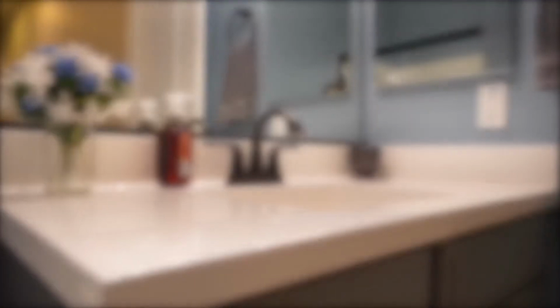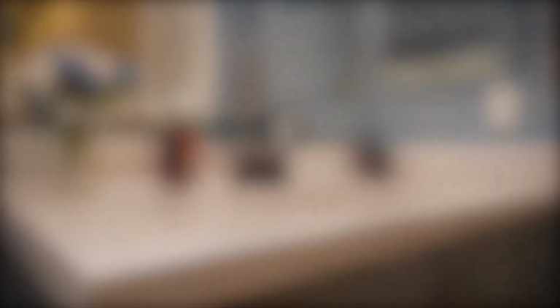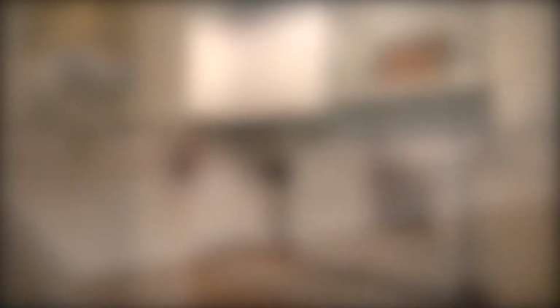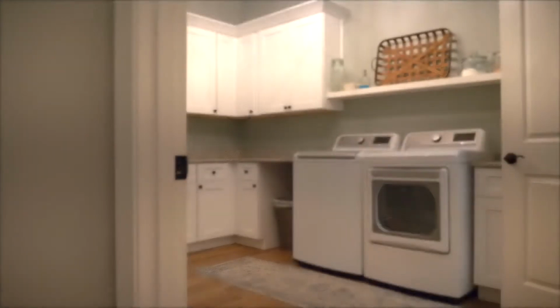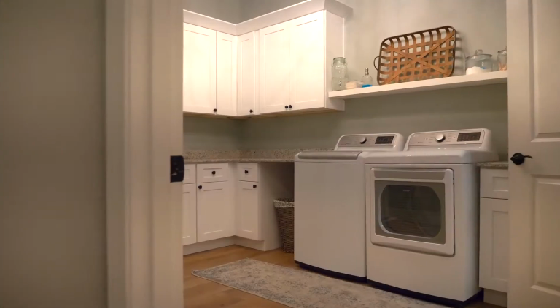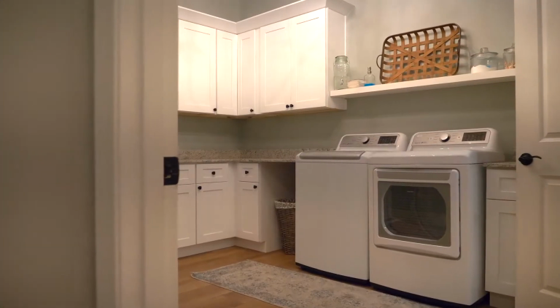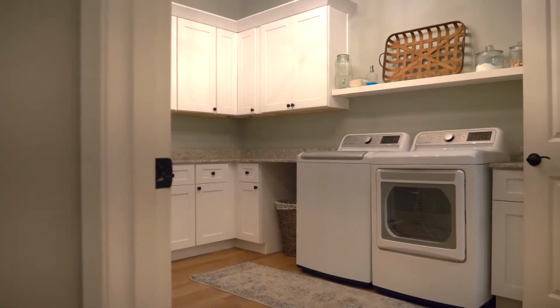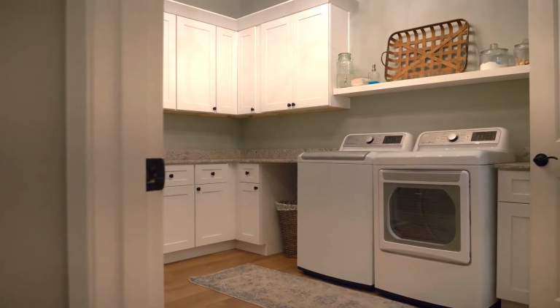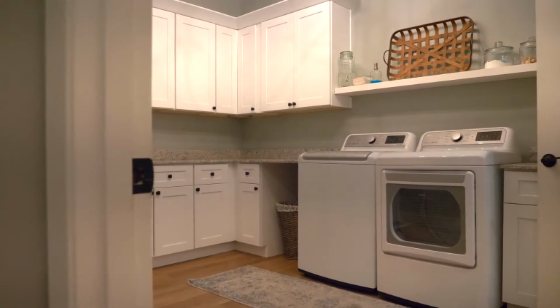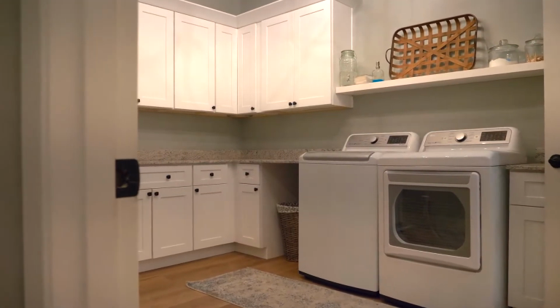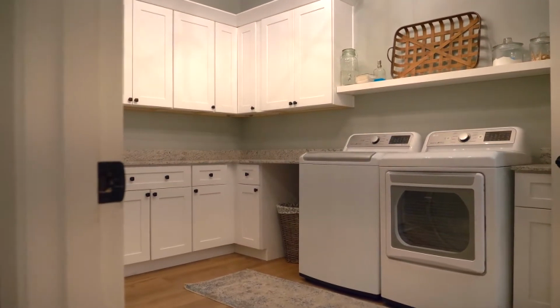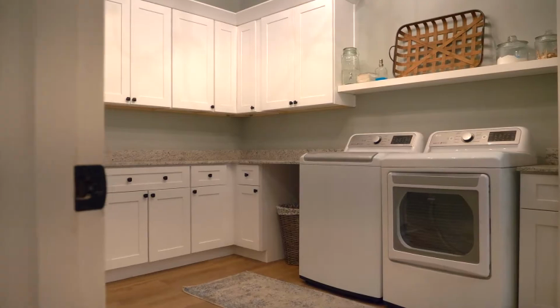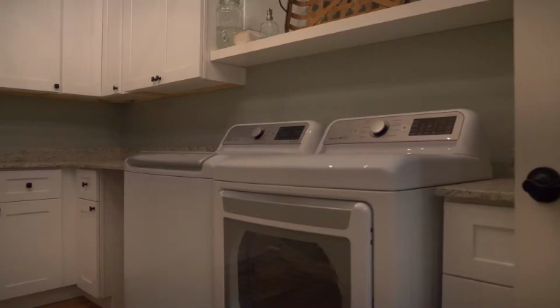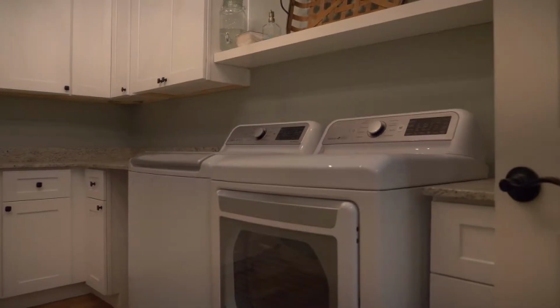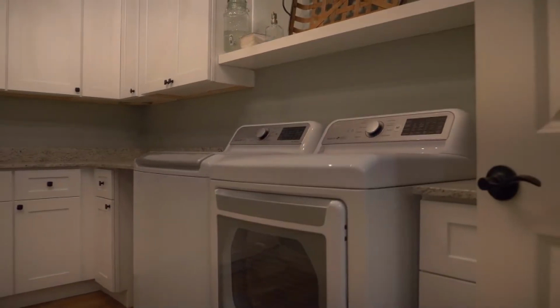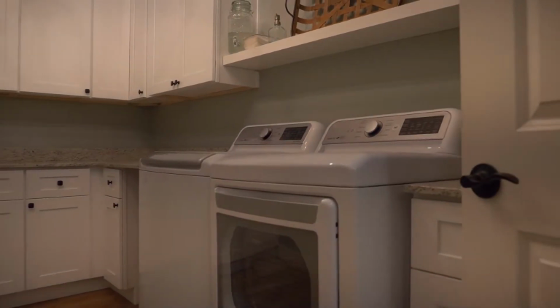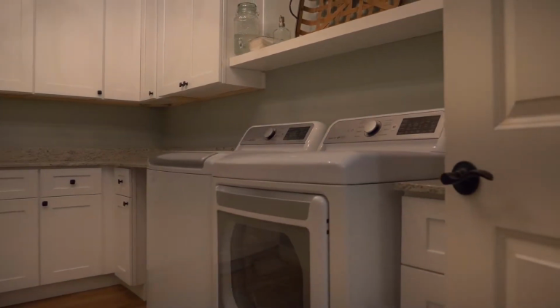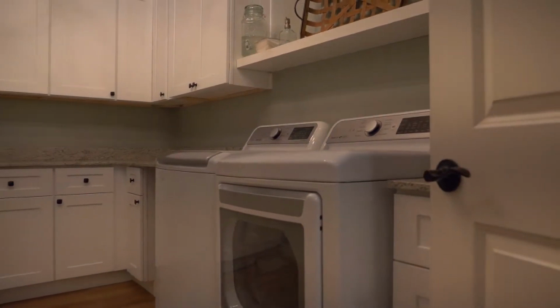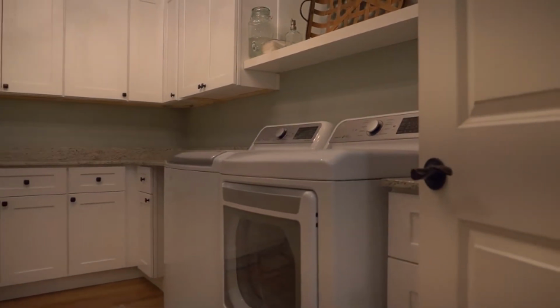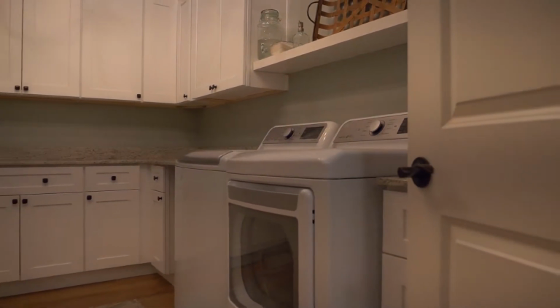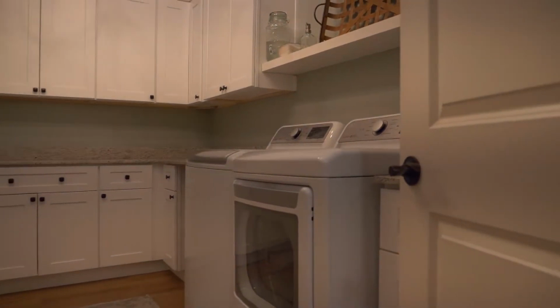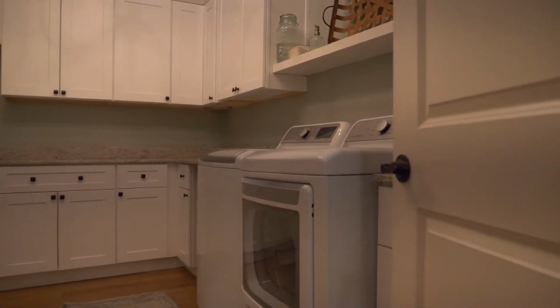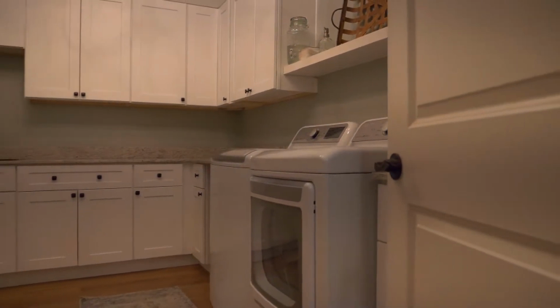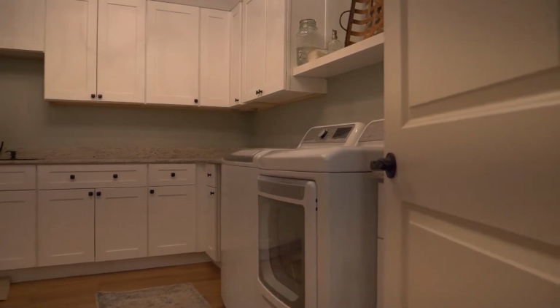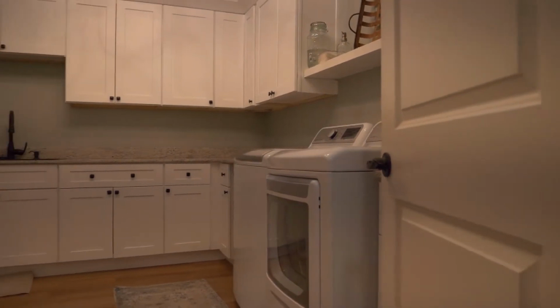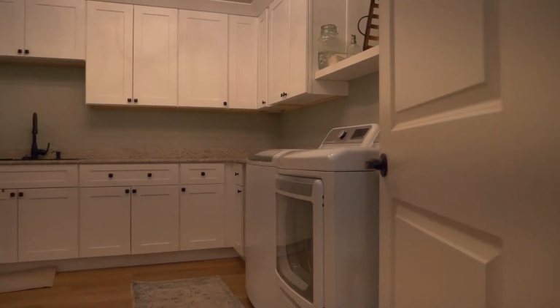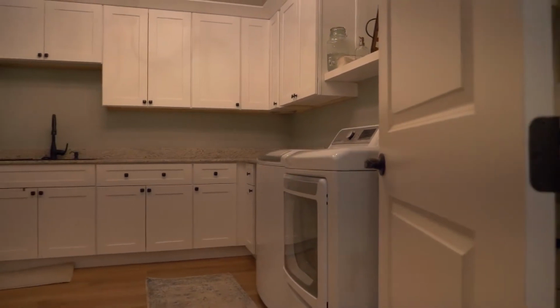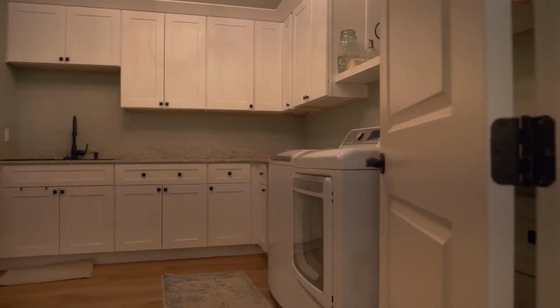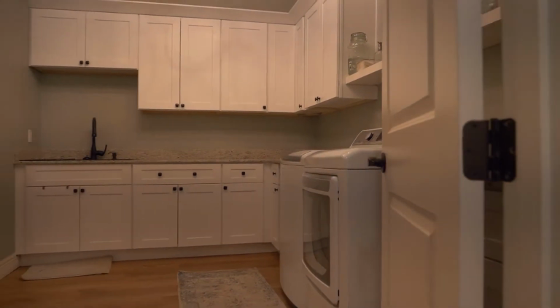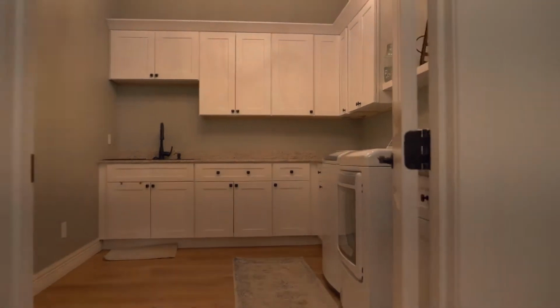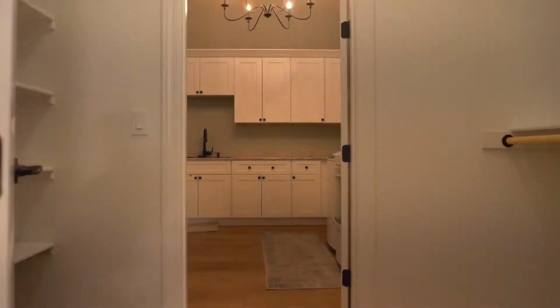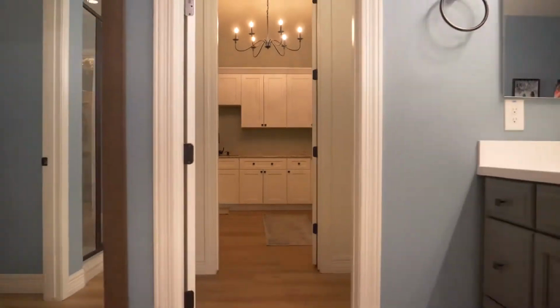As you move further, you will walk into the oversized laundry room with cabinets that have soft closes, a sink, and a doggy door that goes out to the dog room.